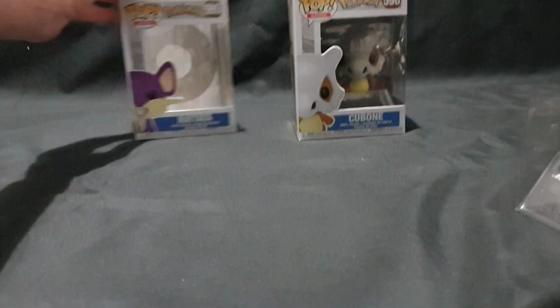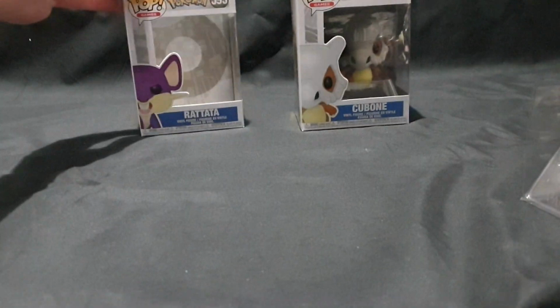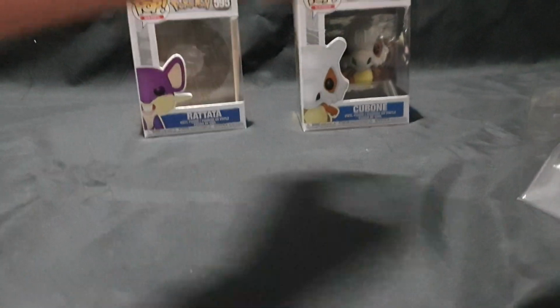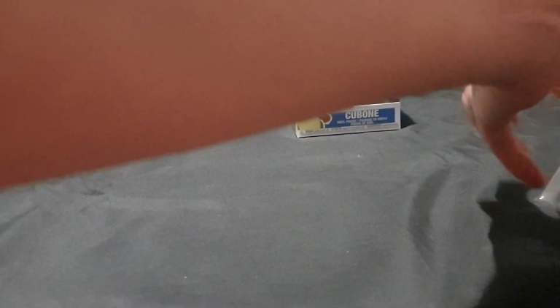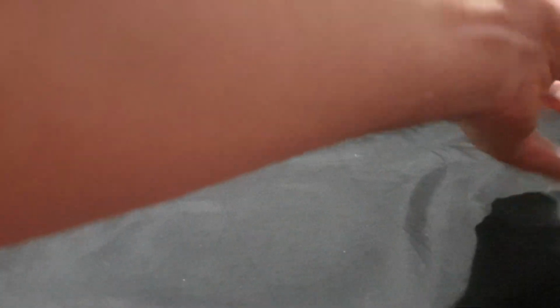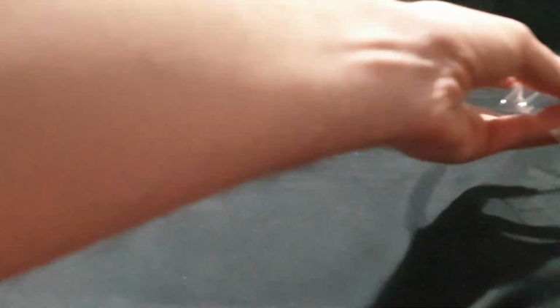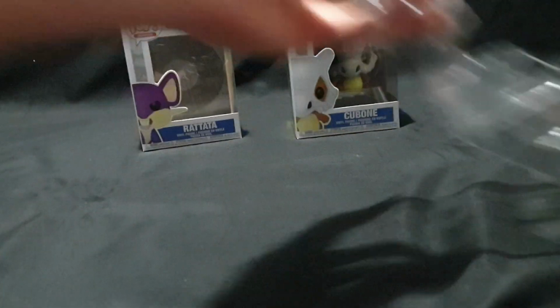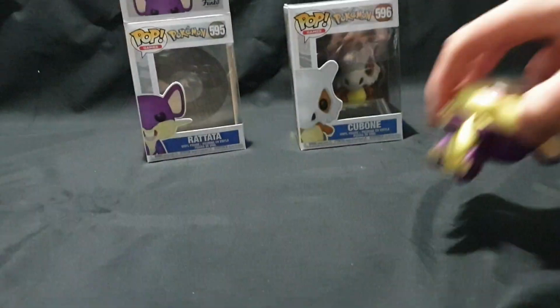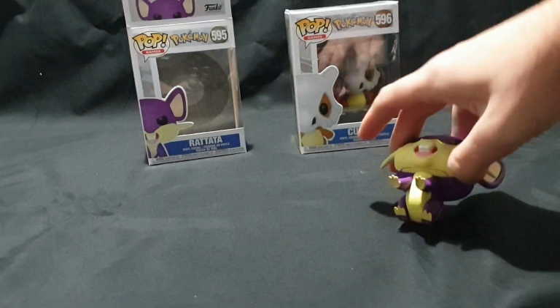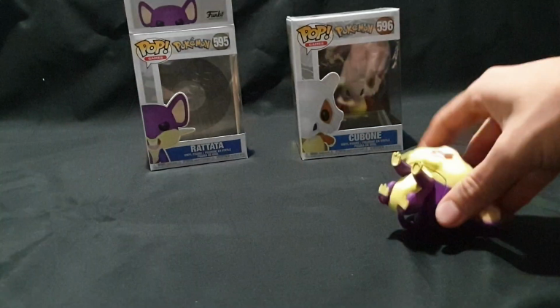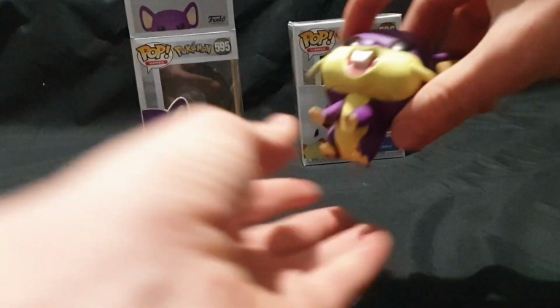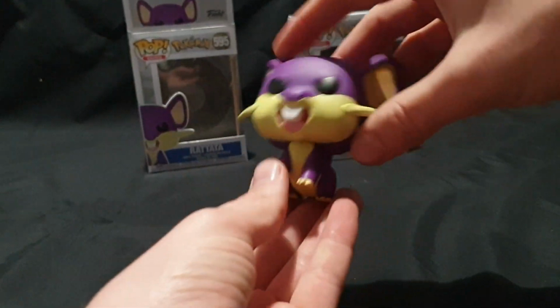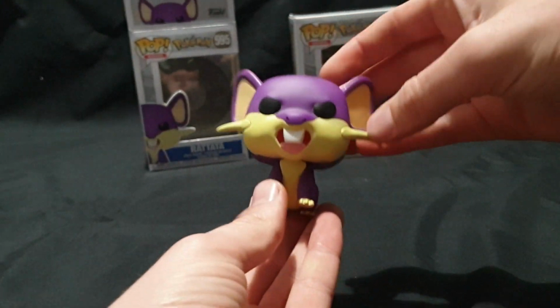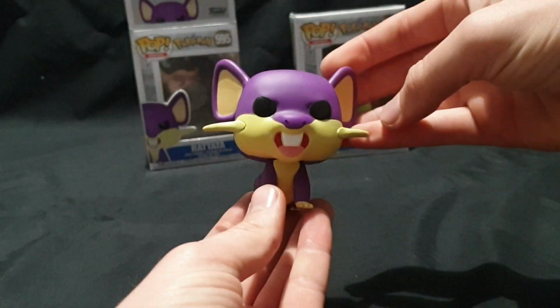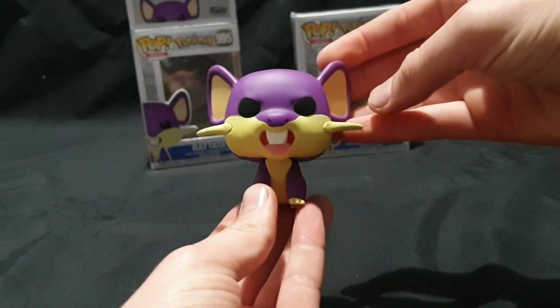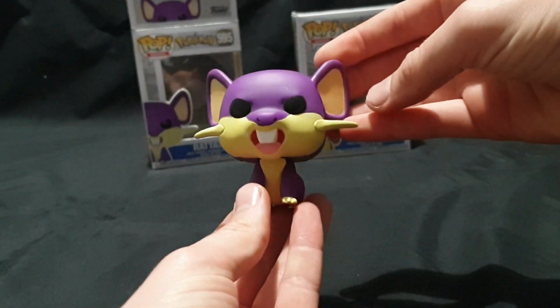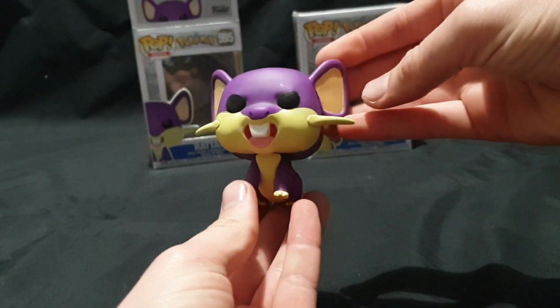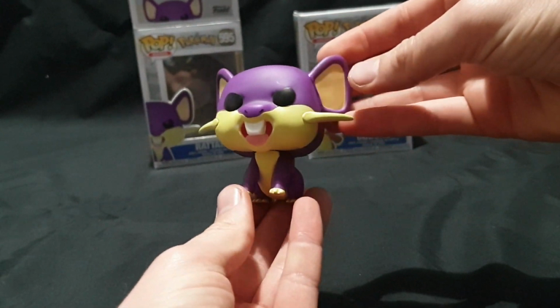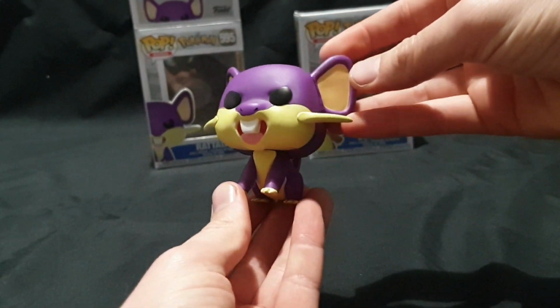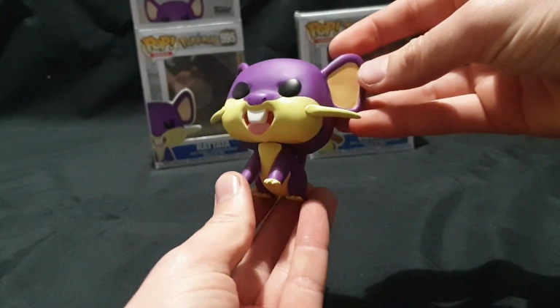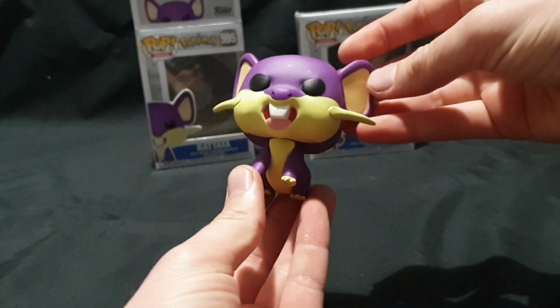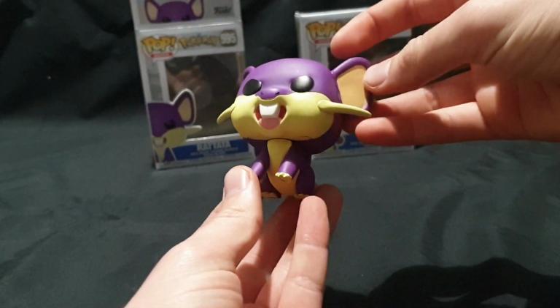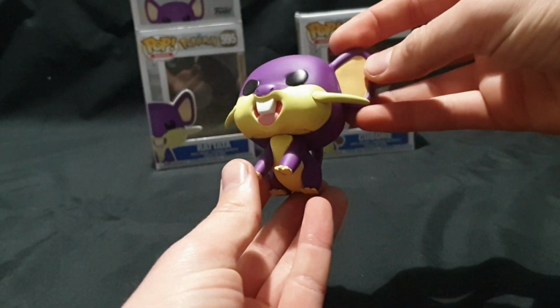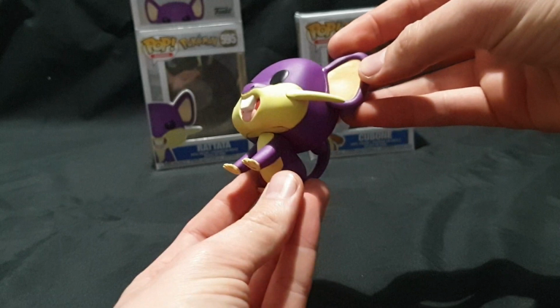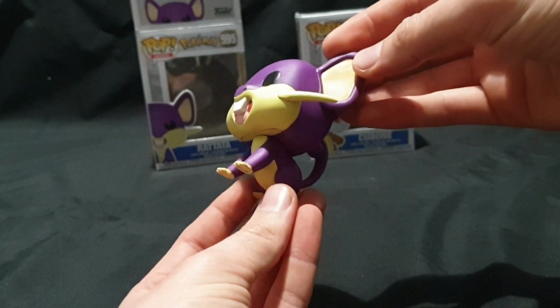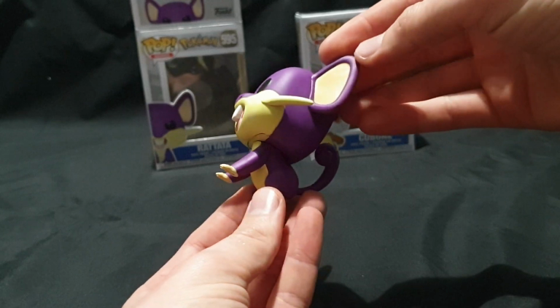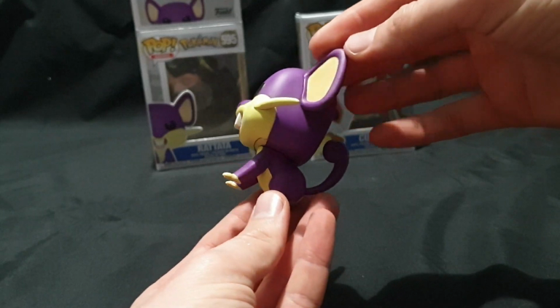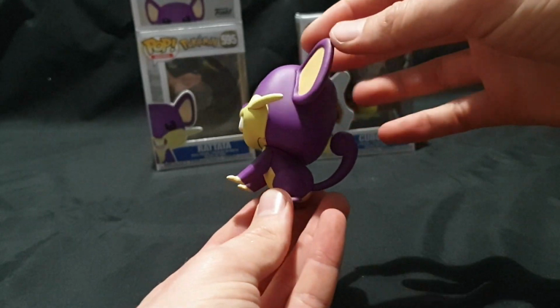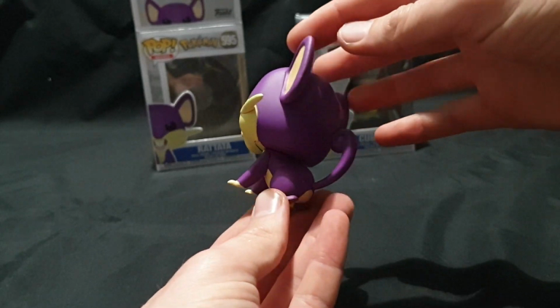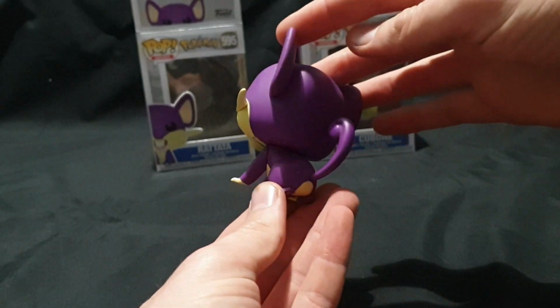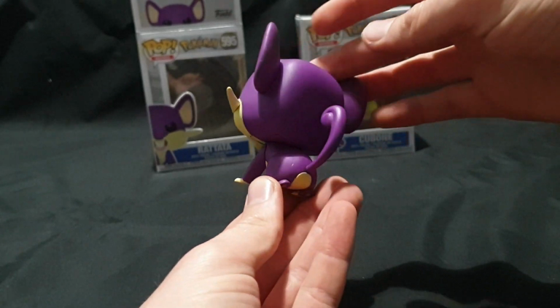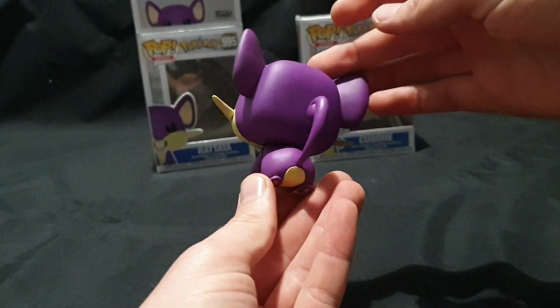Pull it out — okay, so here we have it looking really nicely done. A good 360 view of it.